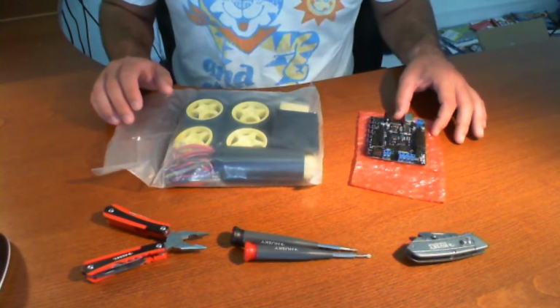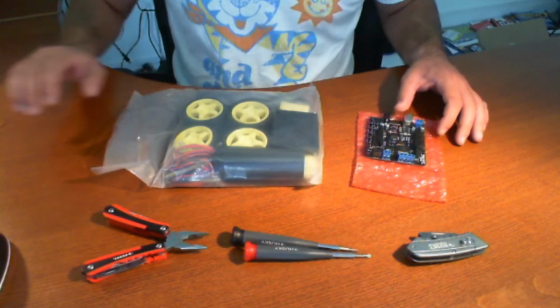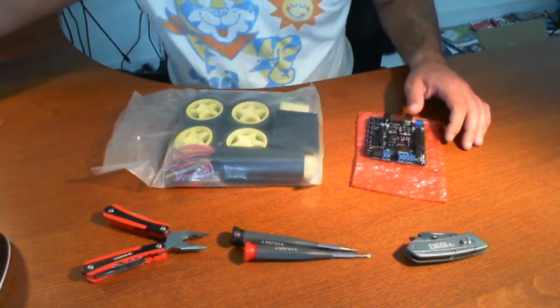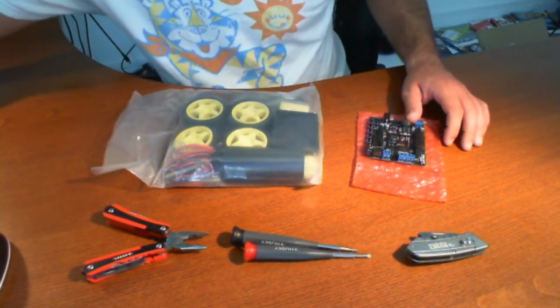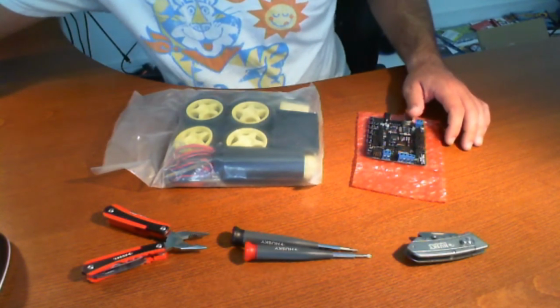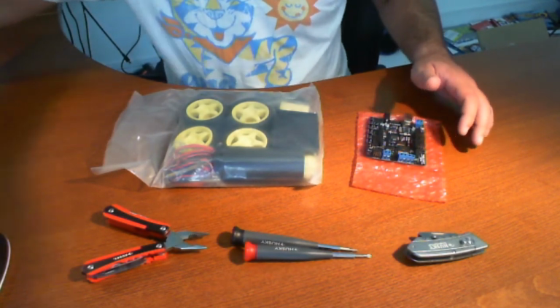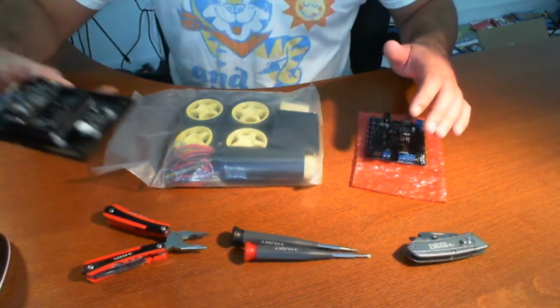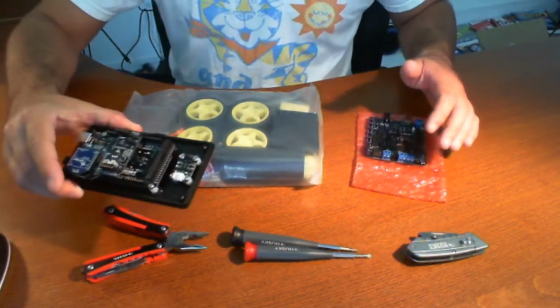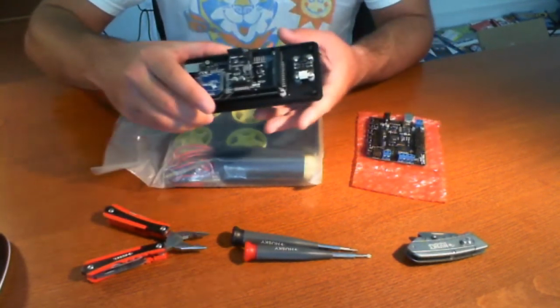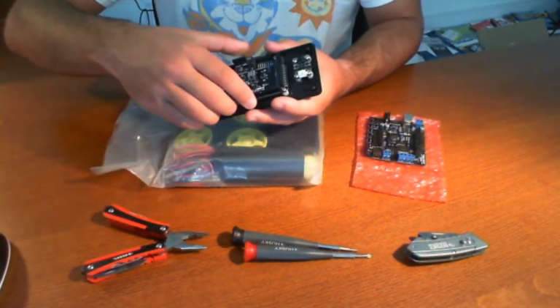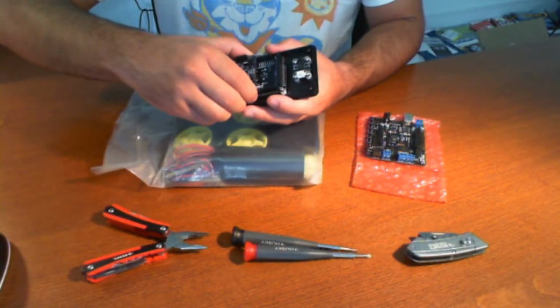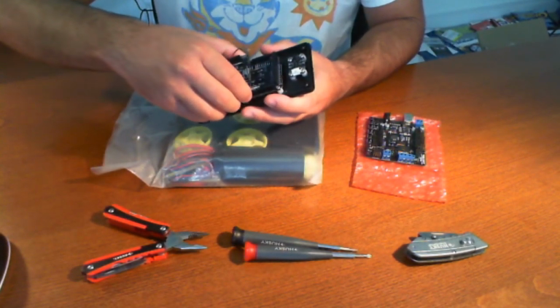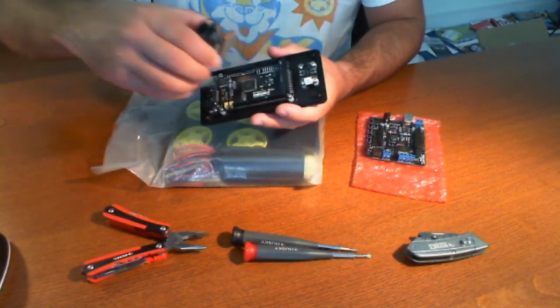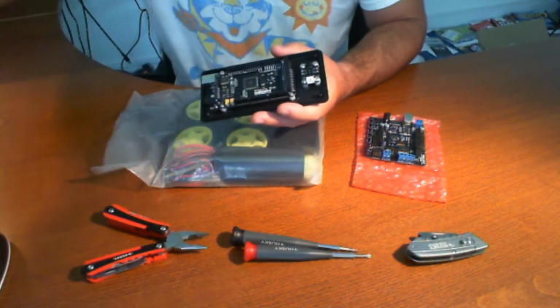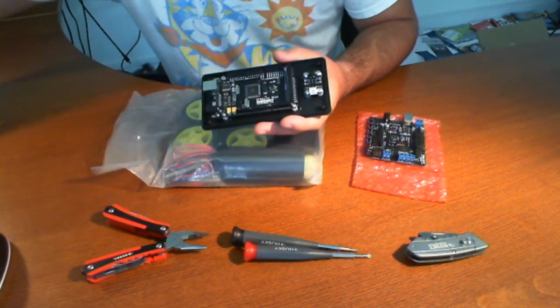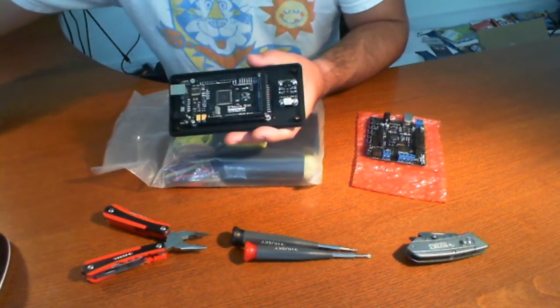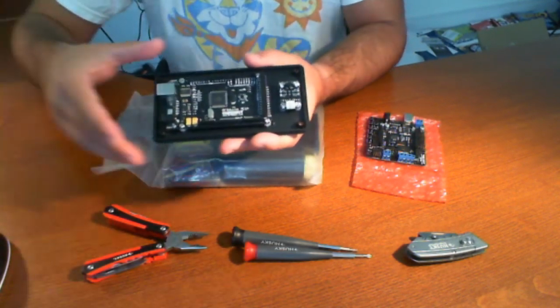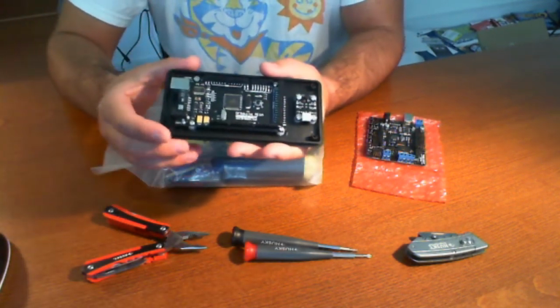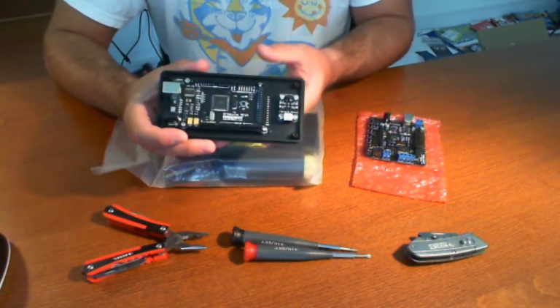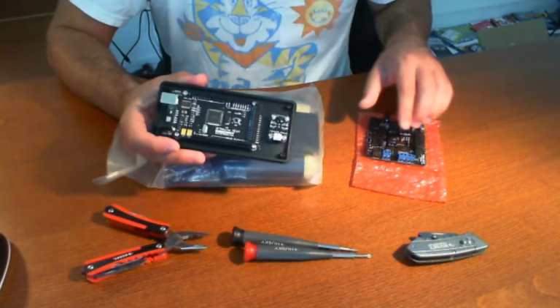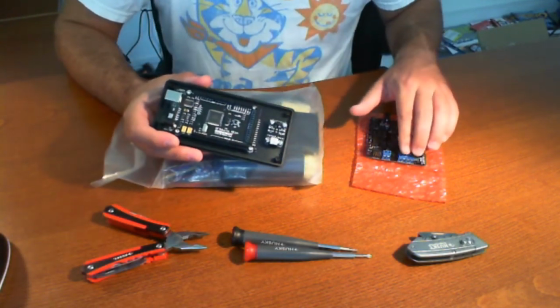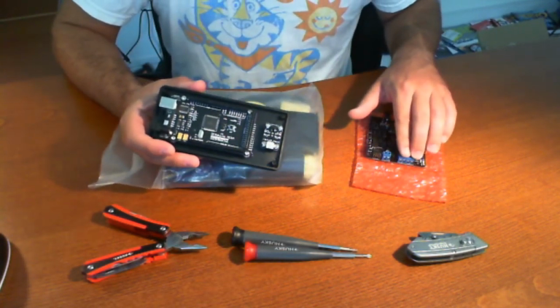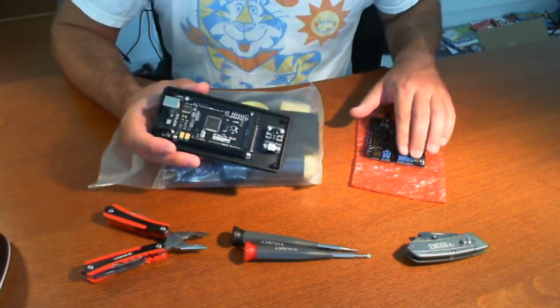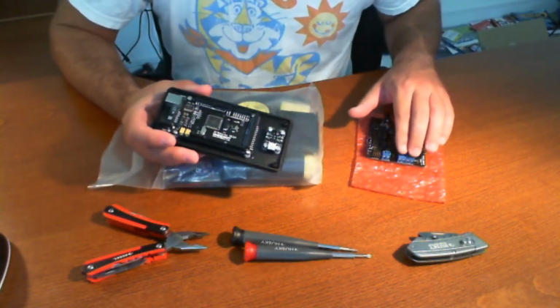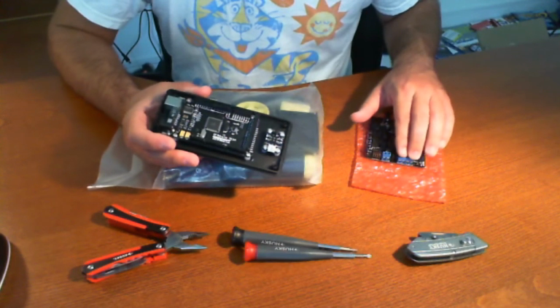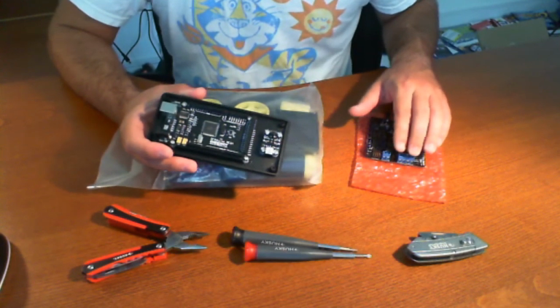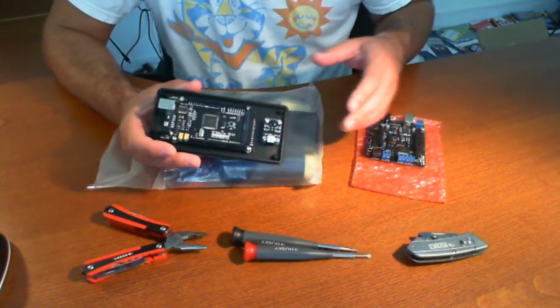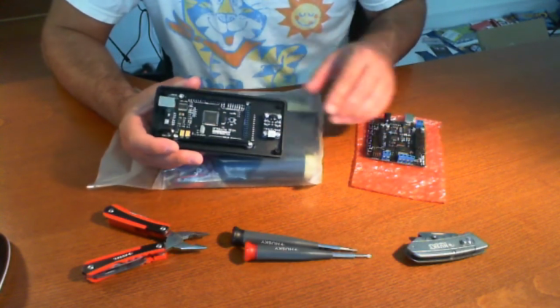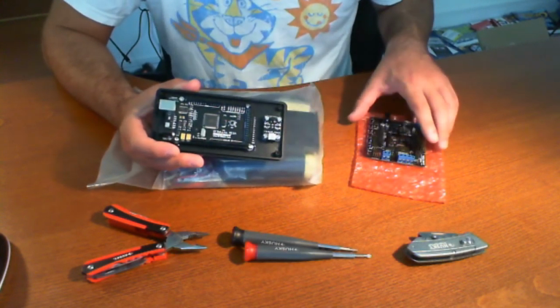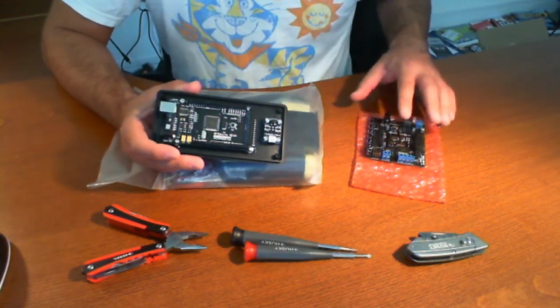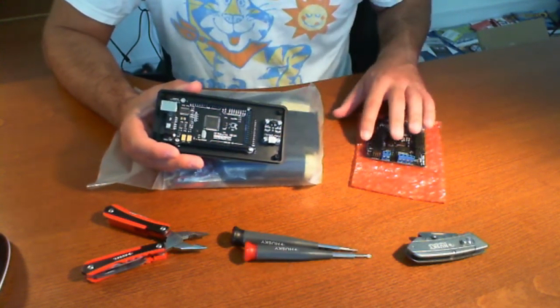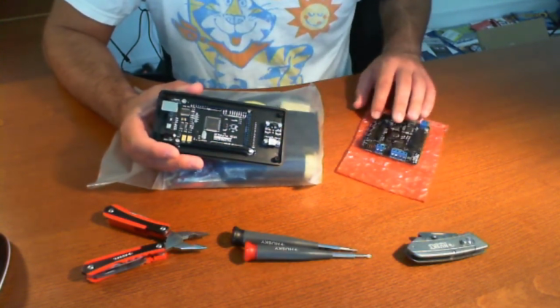Unlike other ones, like if you get the Arduino Mega, it does have a lot of support and a lot of things, but as you can tell, there's nothing to plug your motors into — you've got to get a motor shield for that and a couple other things. There's no buttons.